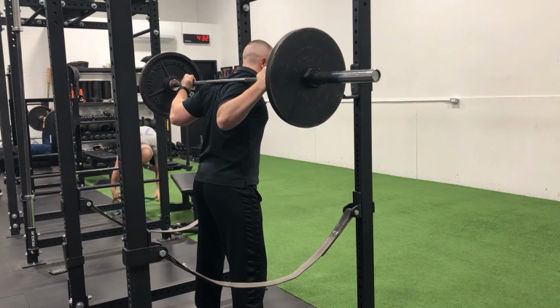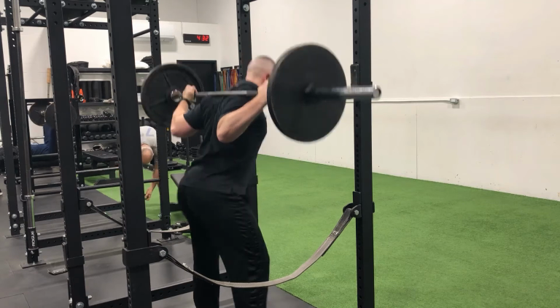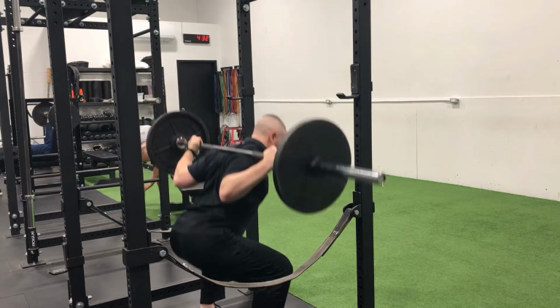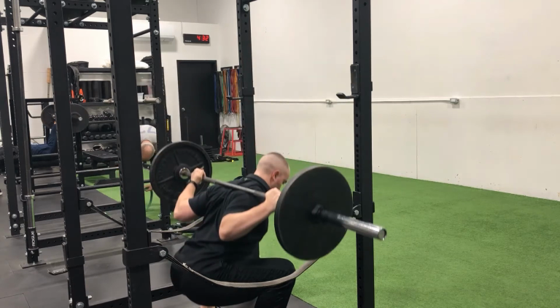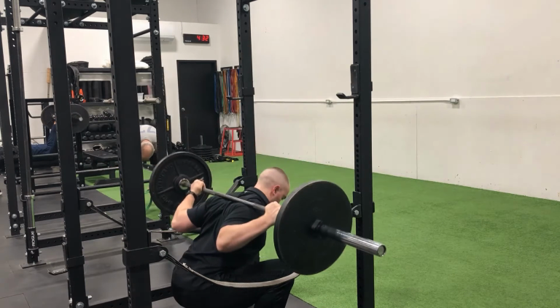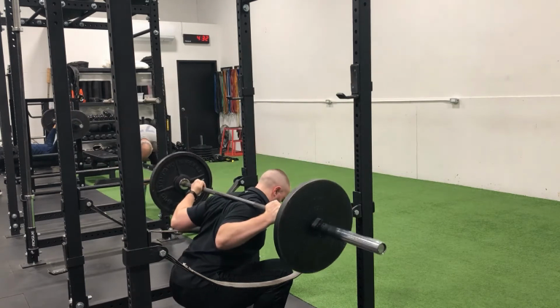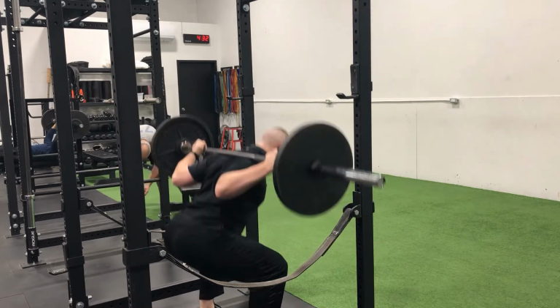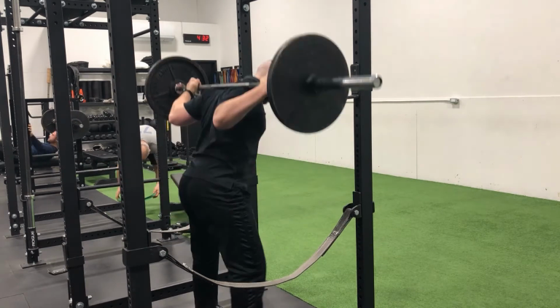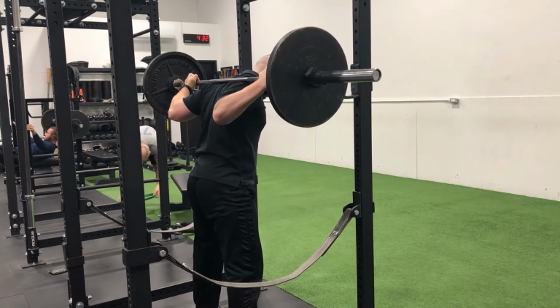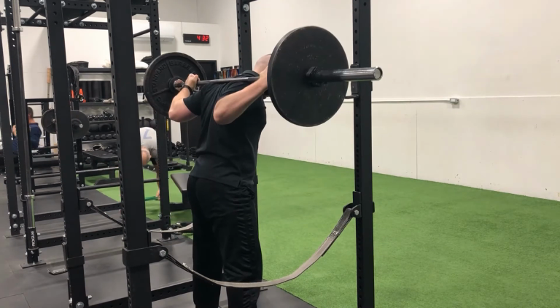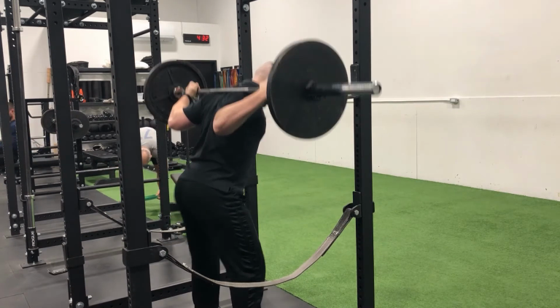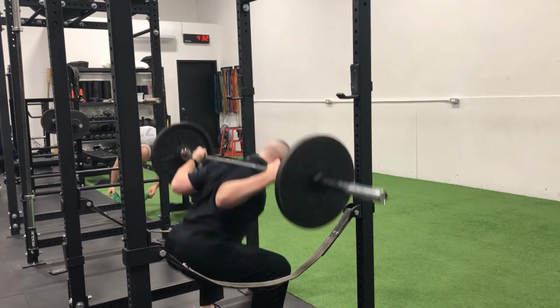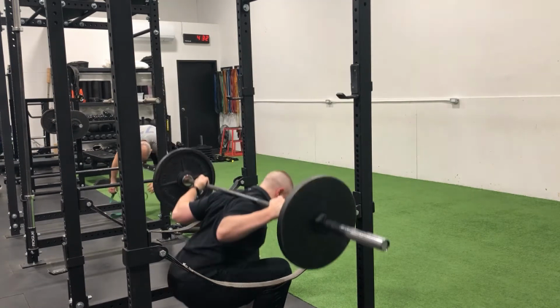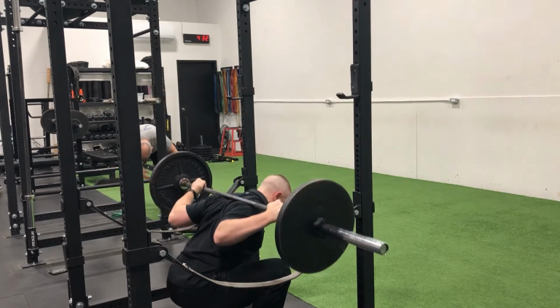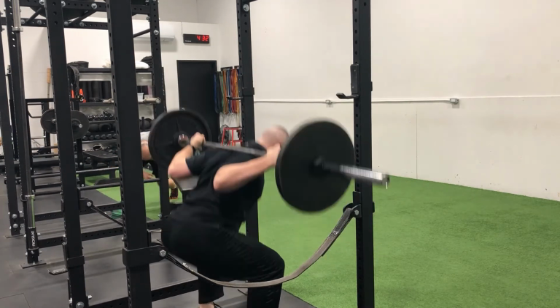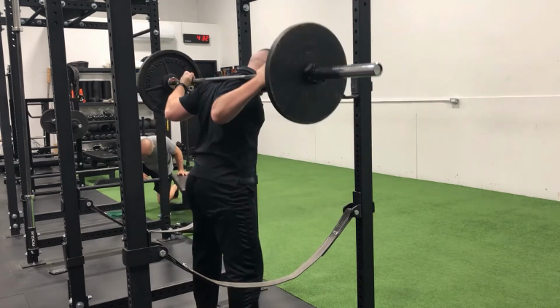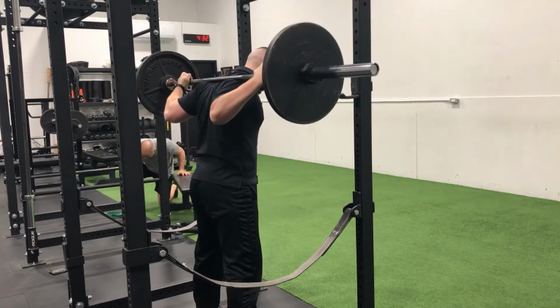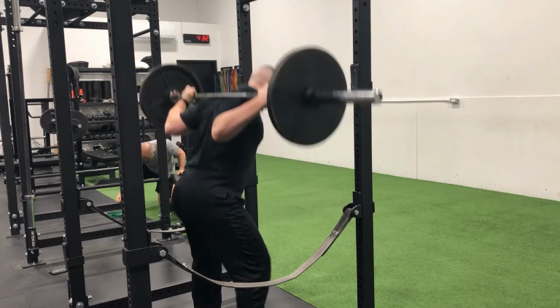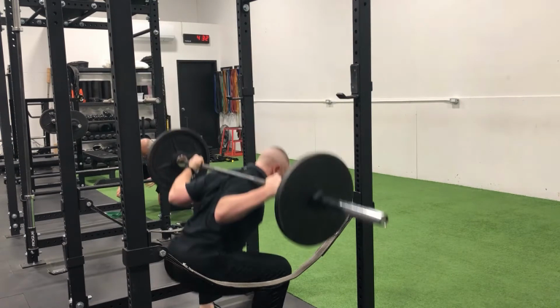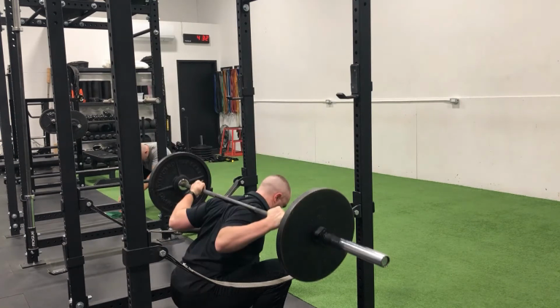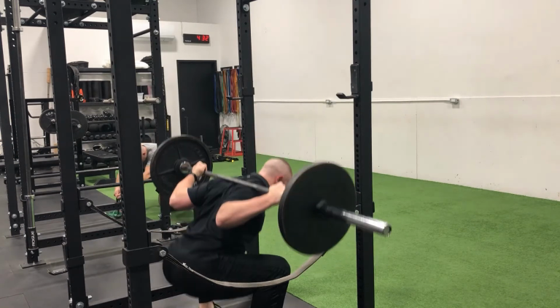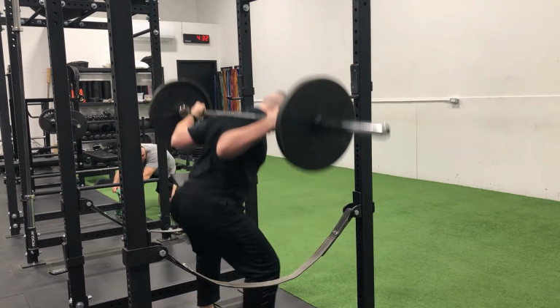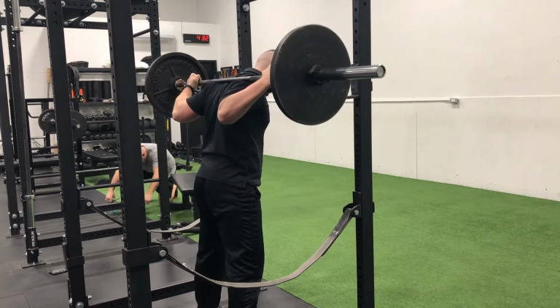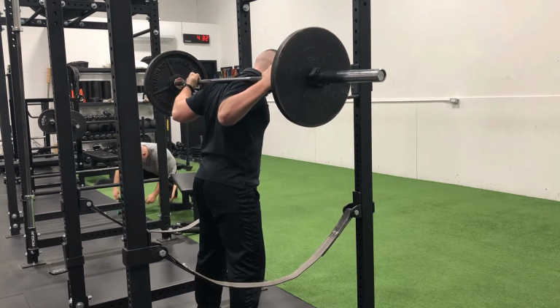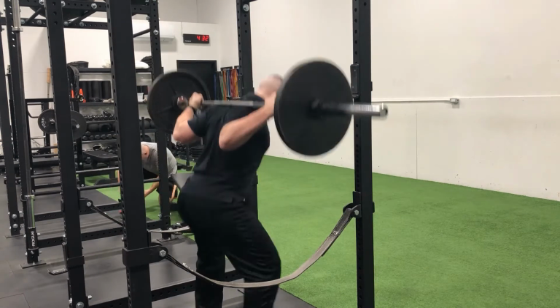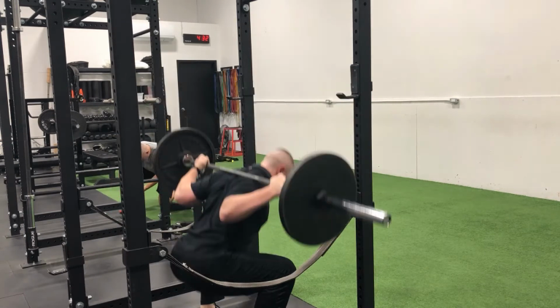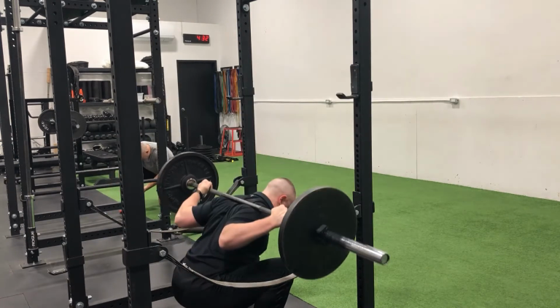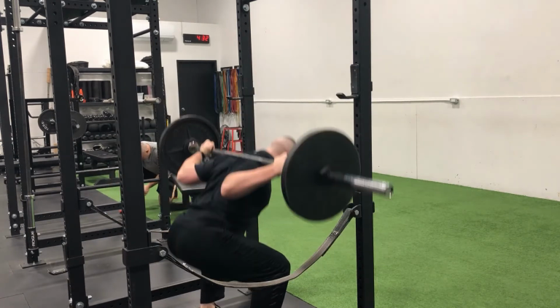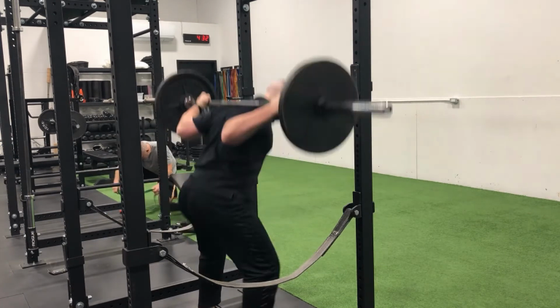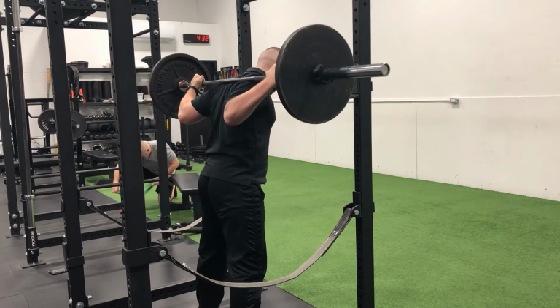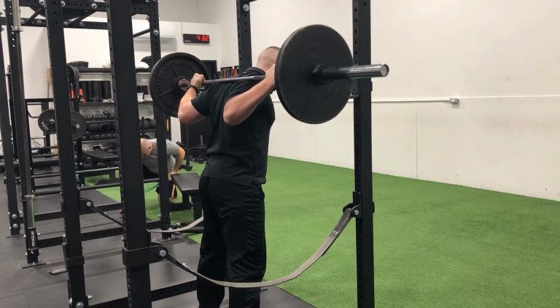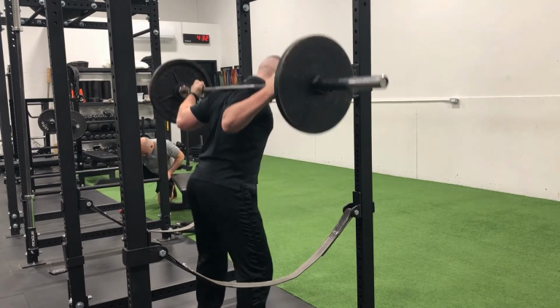The barbell squat is an effective exercise for strengthening and developing the glutes, hamstrings, quads, and lower back. Your feet should be positioned with your heels at approximately shoulder width and your toes pointed out at an approximate 30 degree angle.